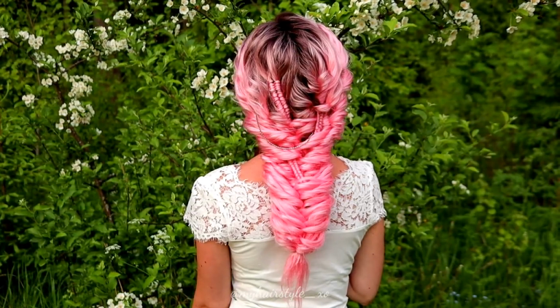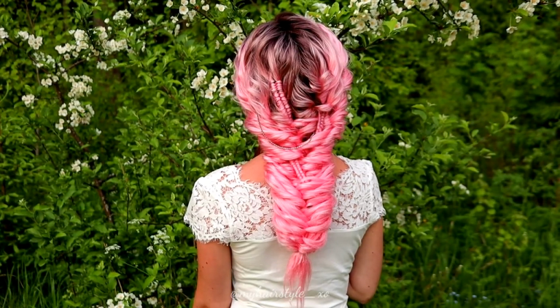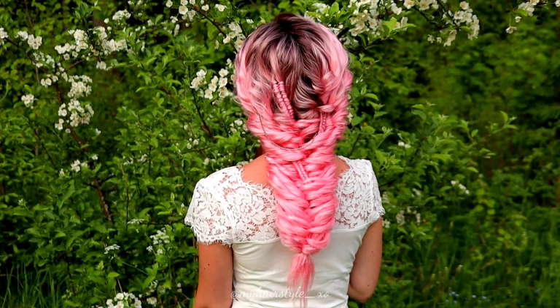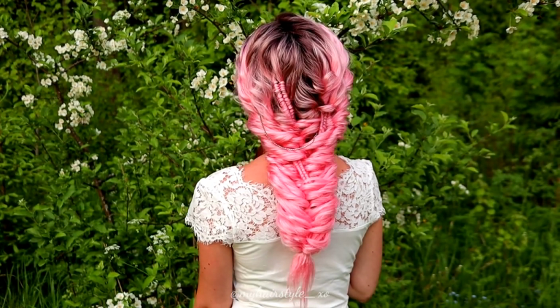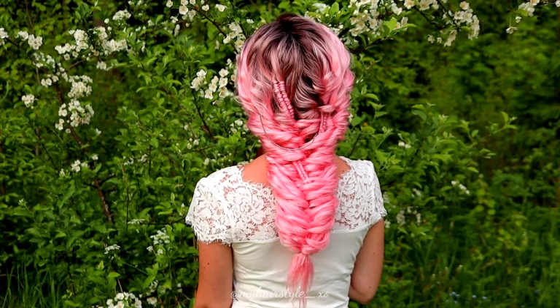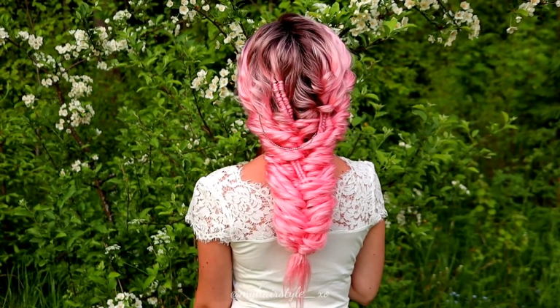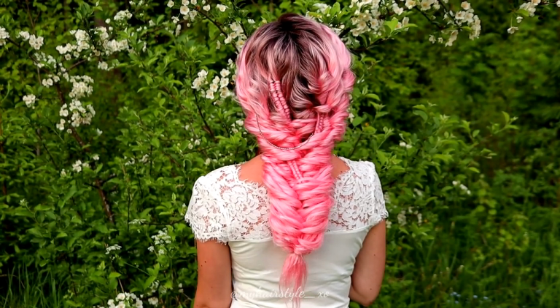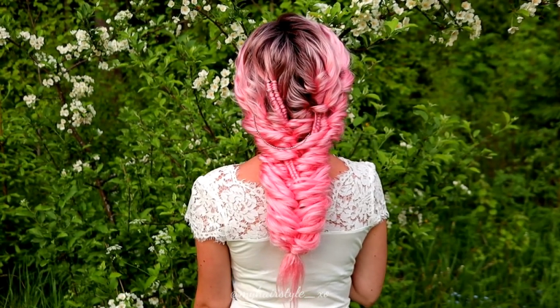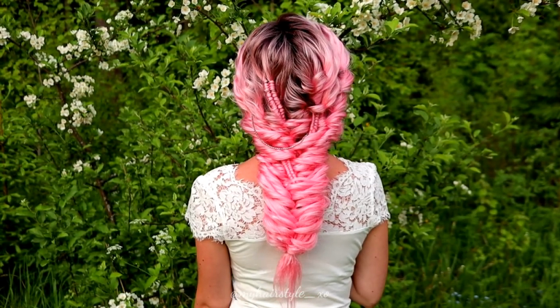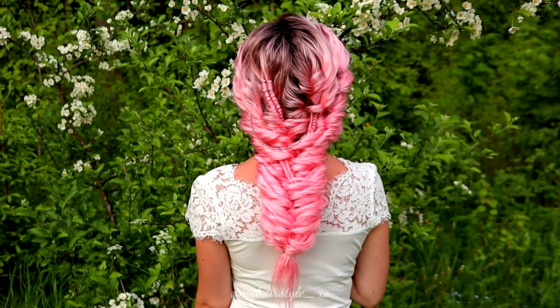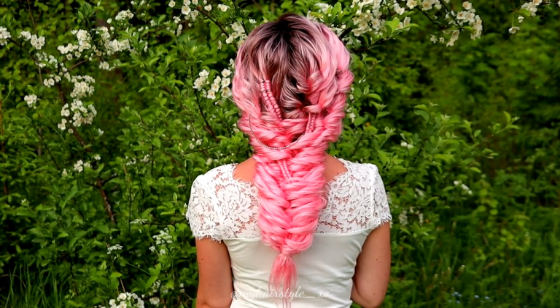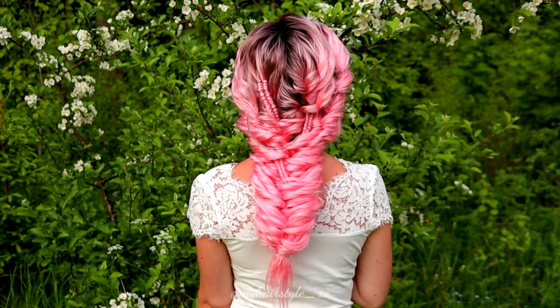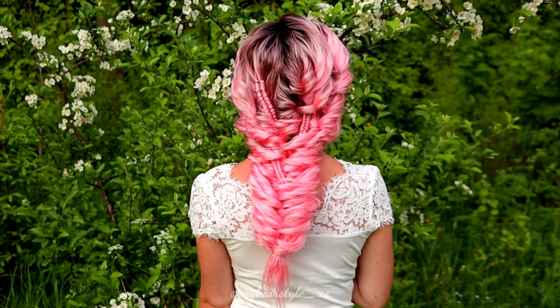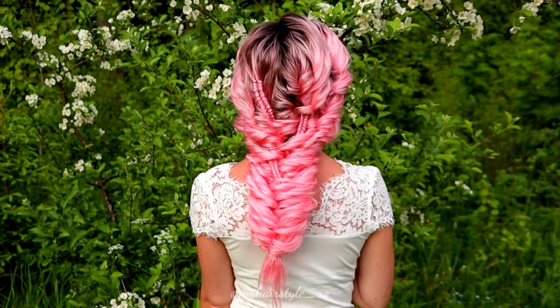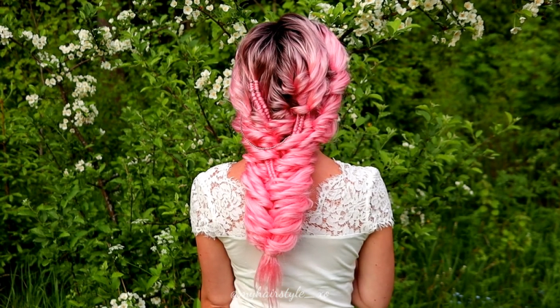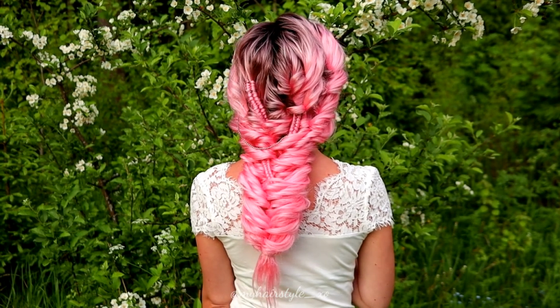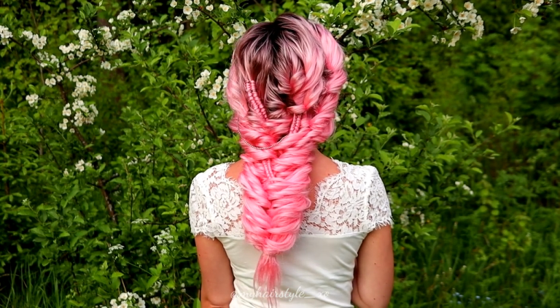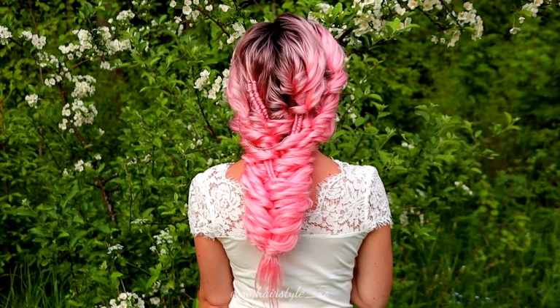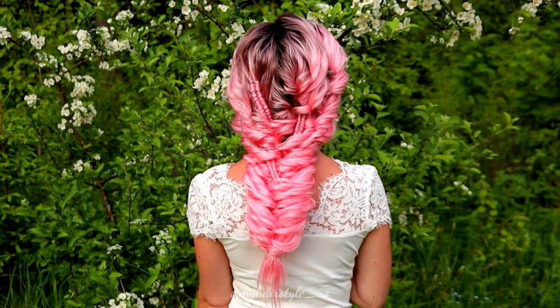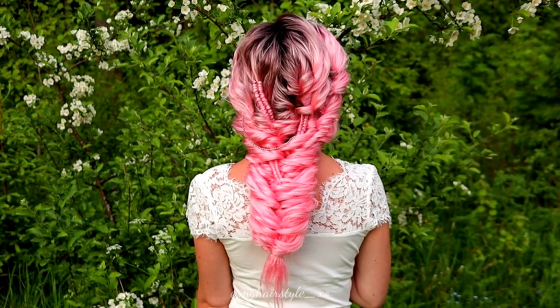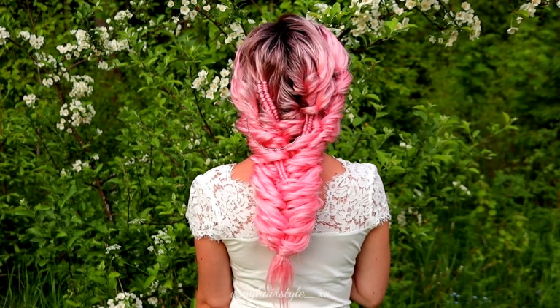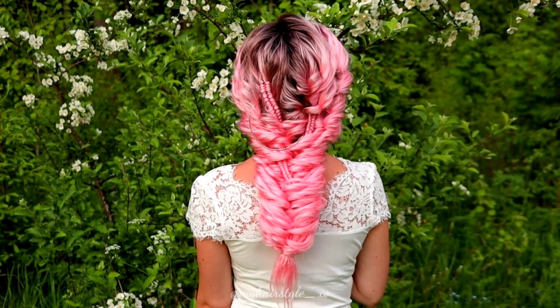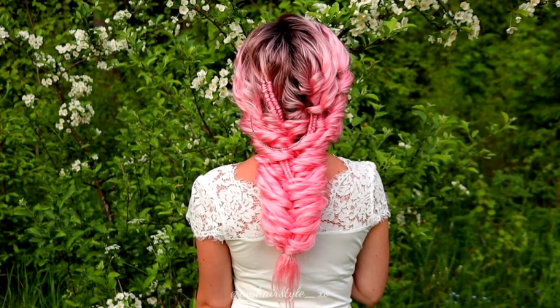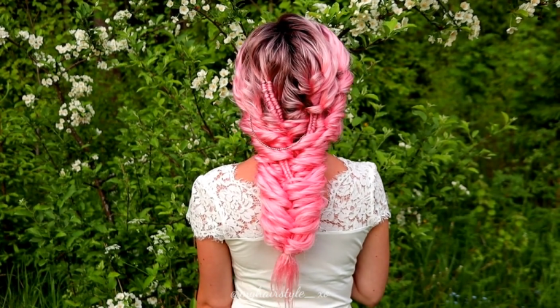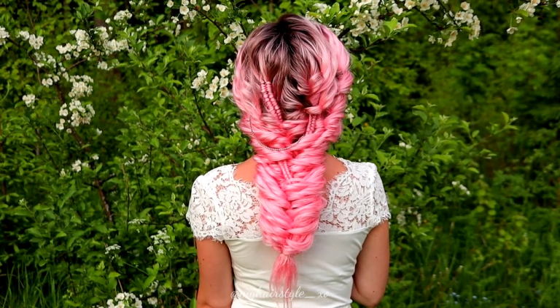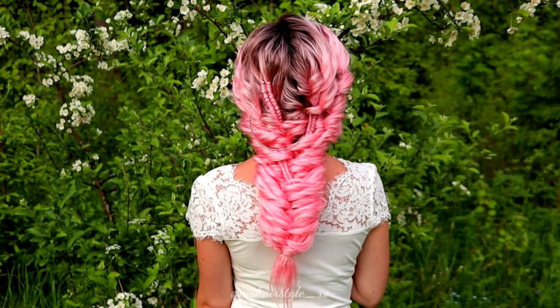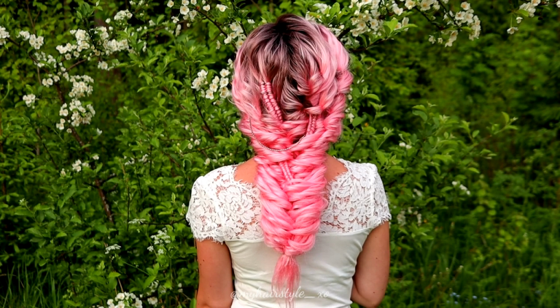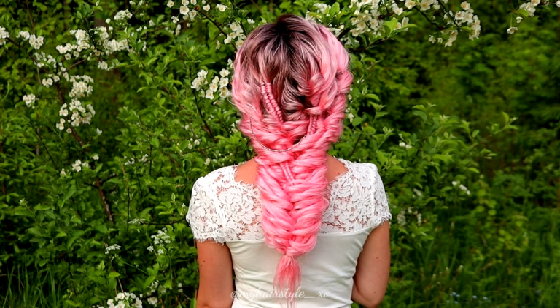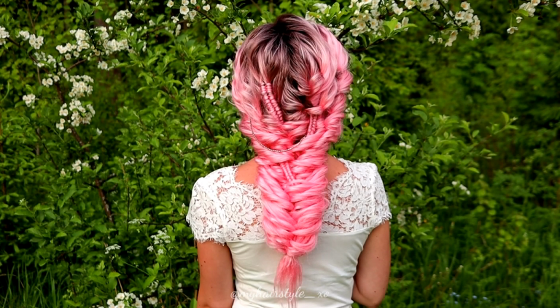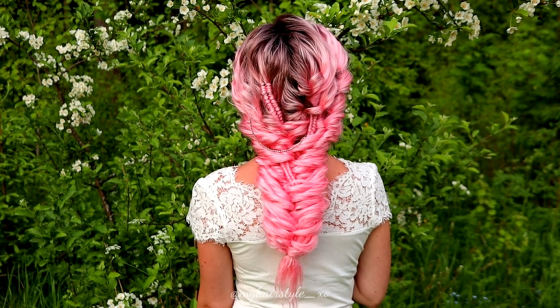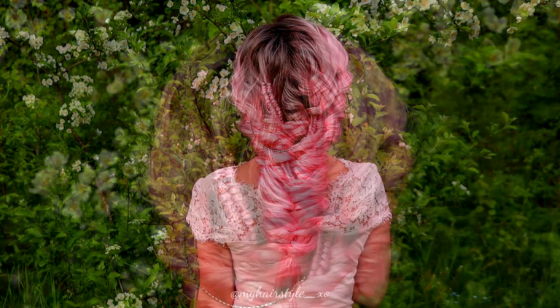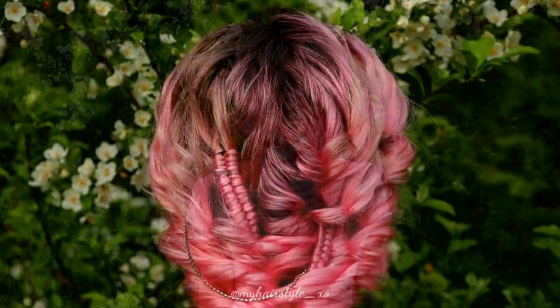And here's the final result of this hairstyle. Thank you for watching this video, hopefully you like it. Have a great day!